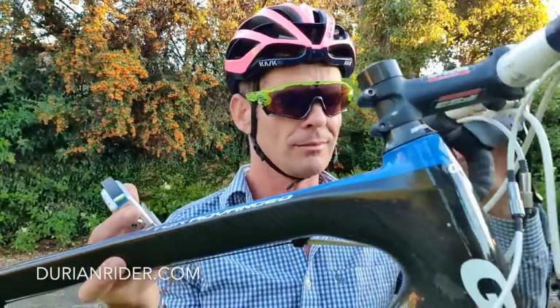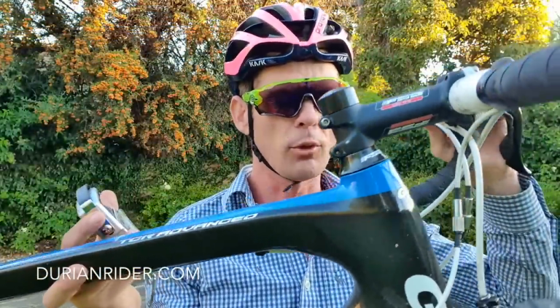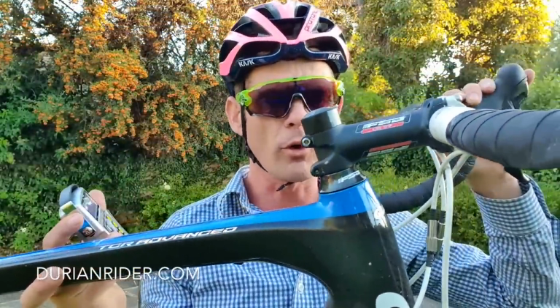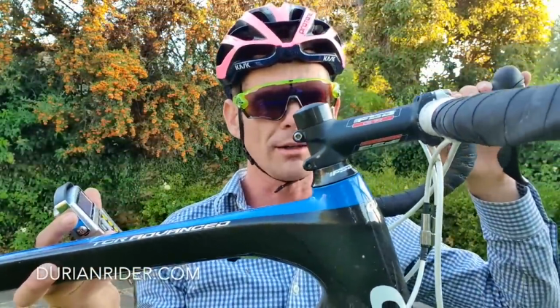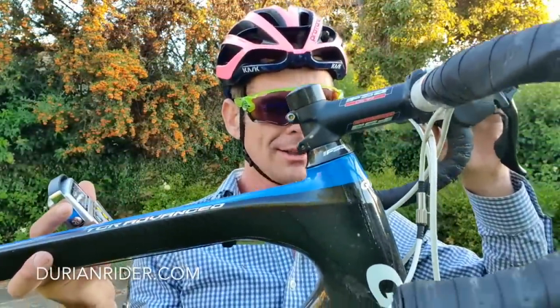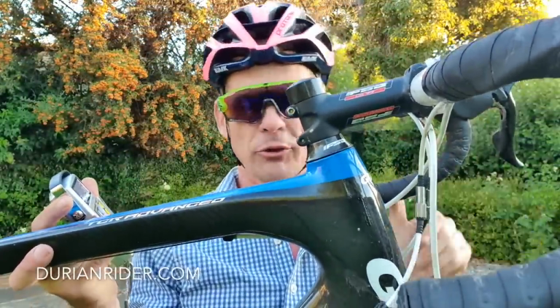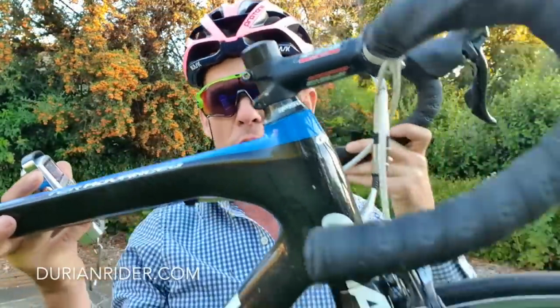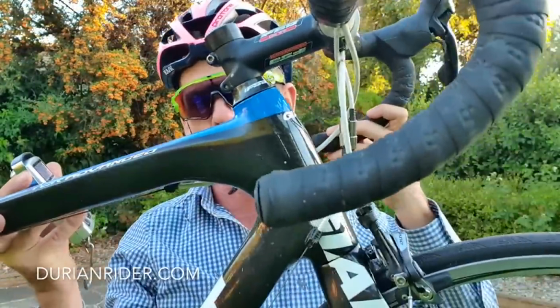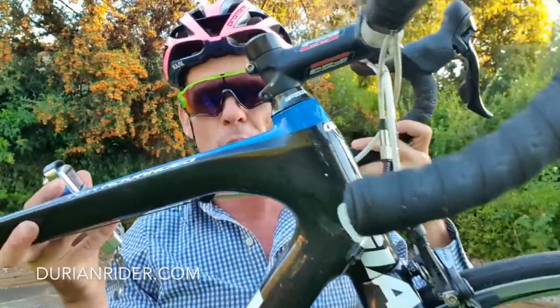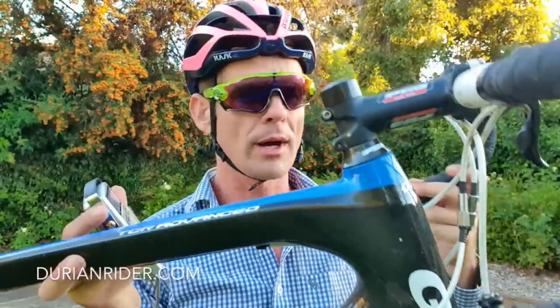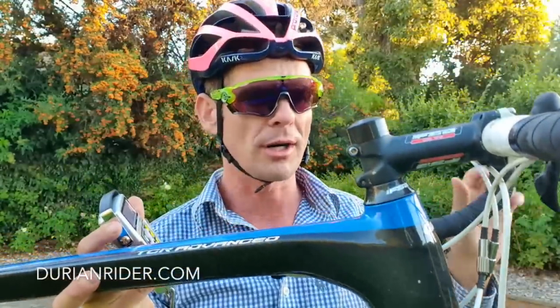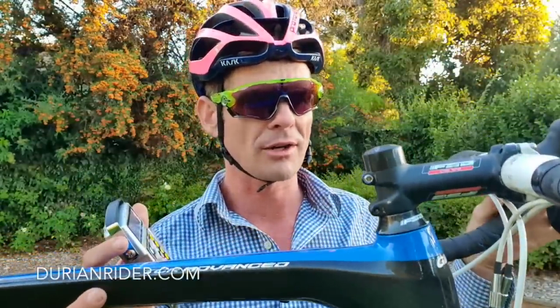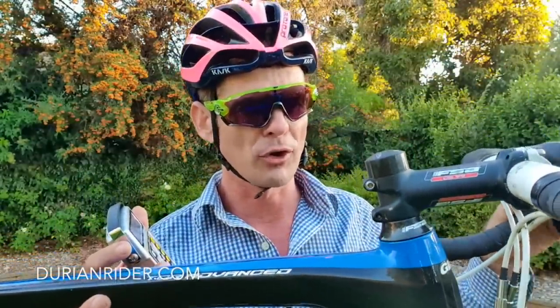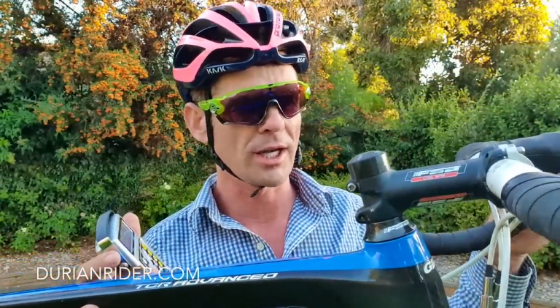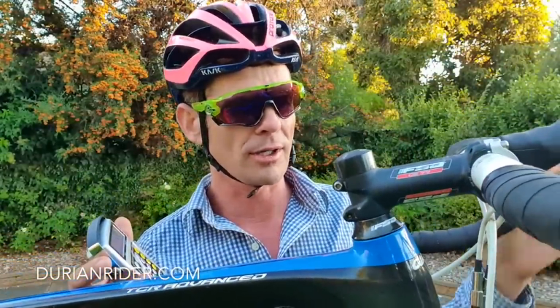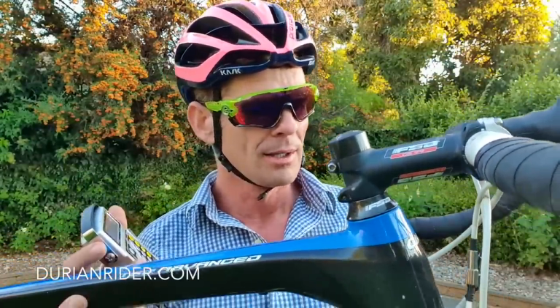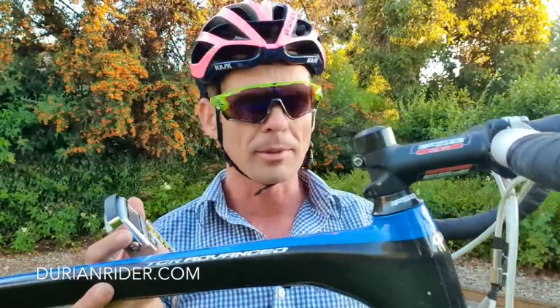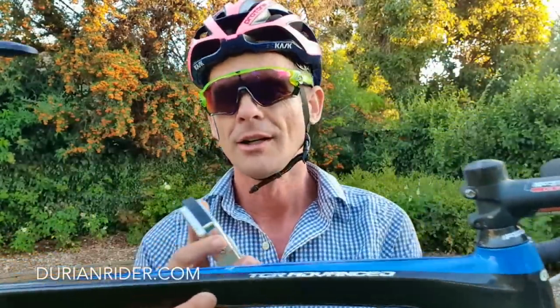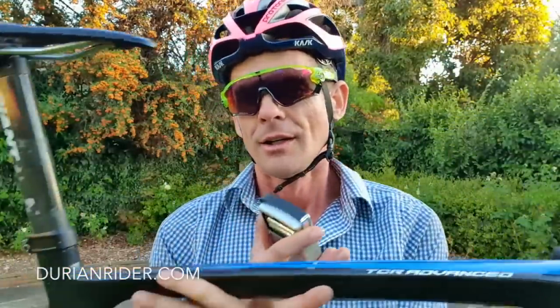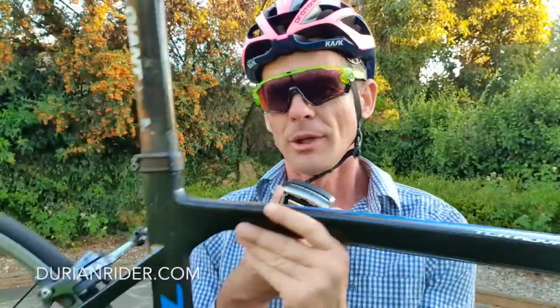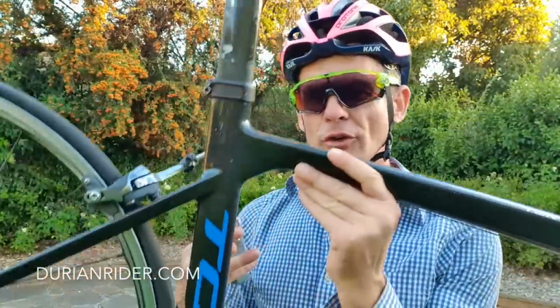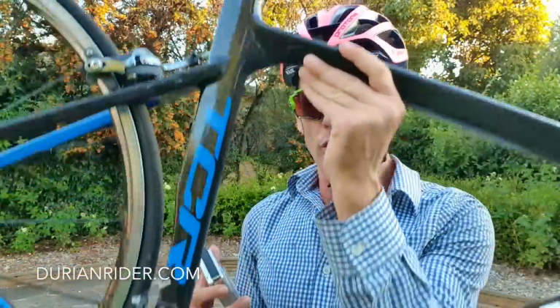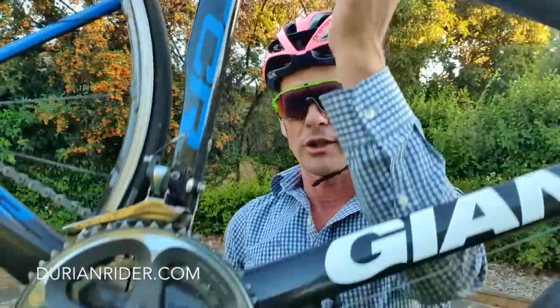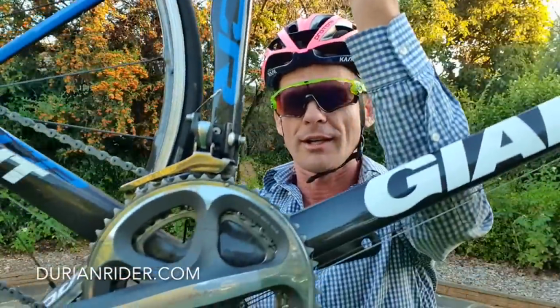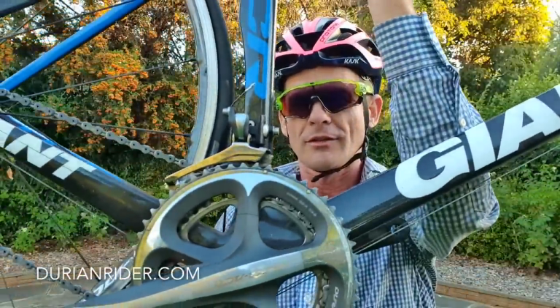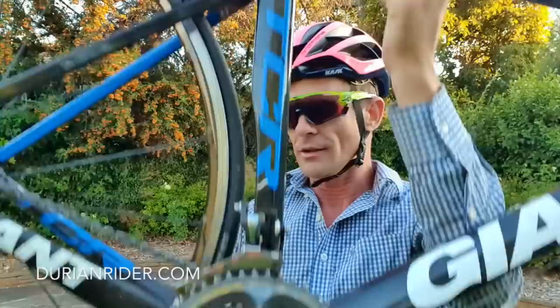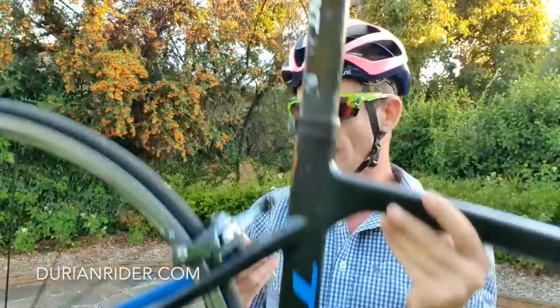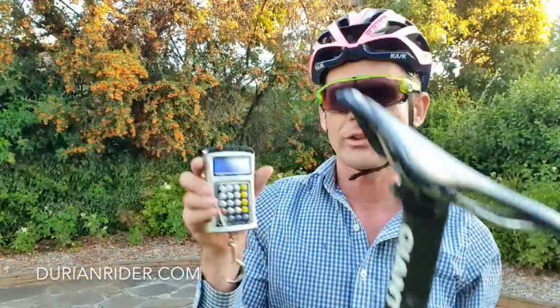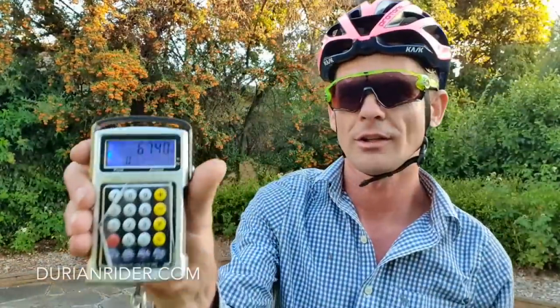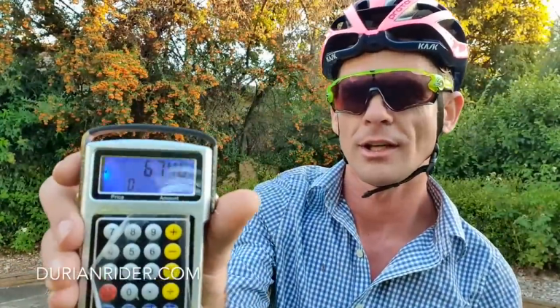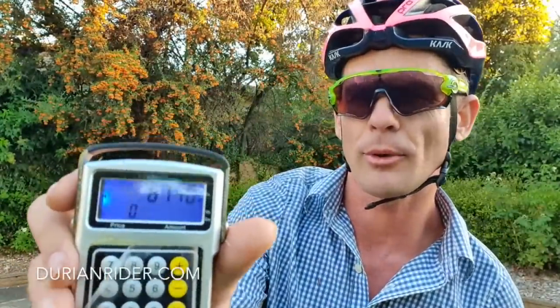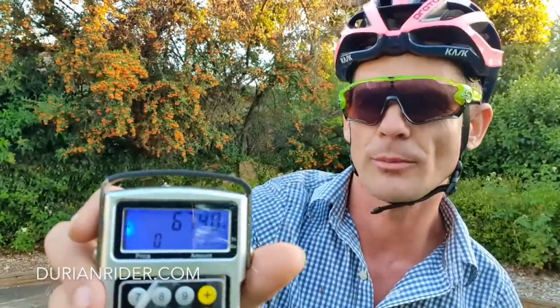I pulled the fork out — there was a recall on these forks. I wasn't waiting for Giant Australia to confirm, it's like cattle-ride blah blah blah. But it just goes to show you, this is how bikes should be.